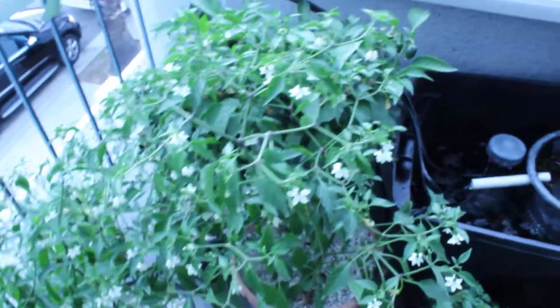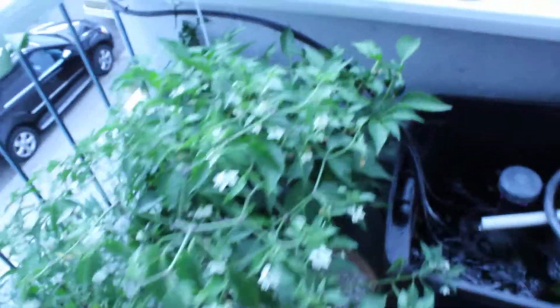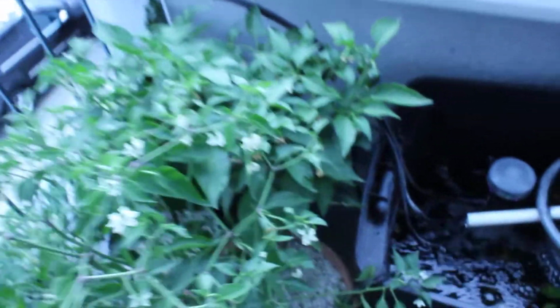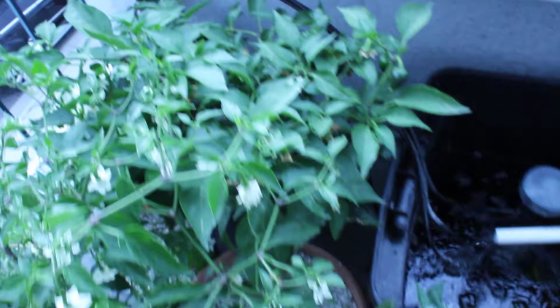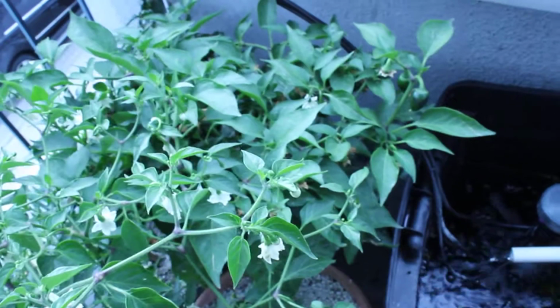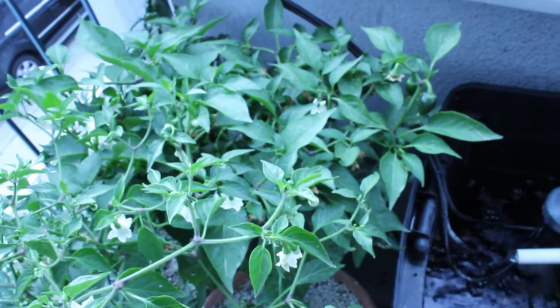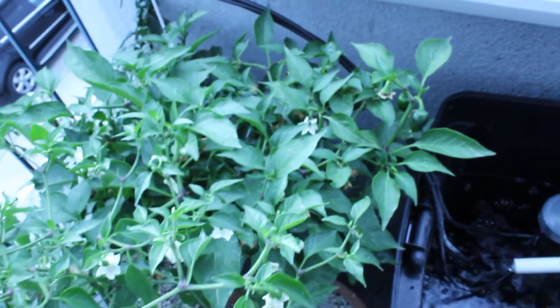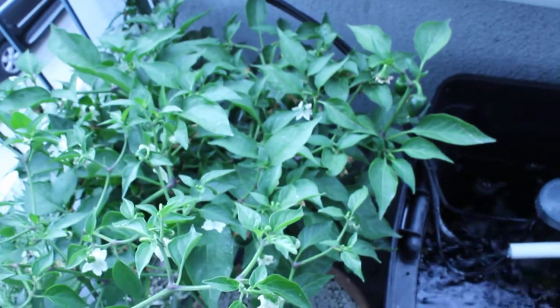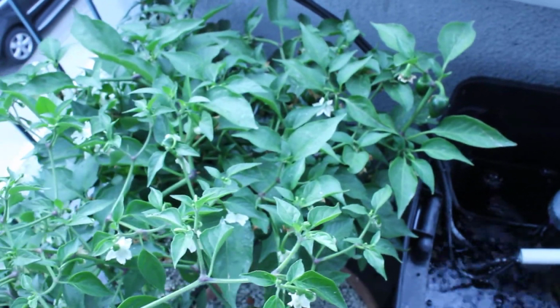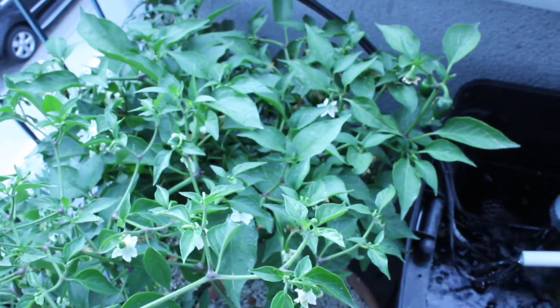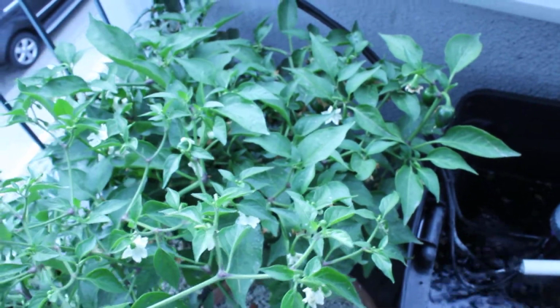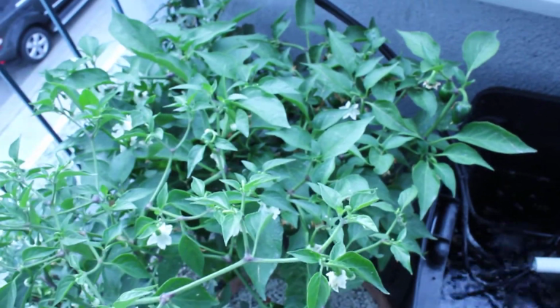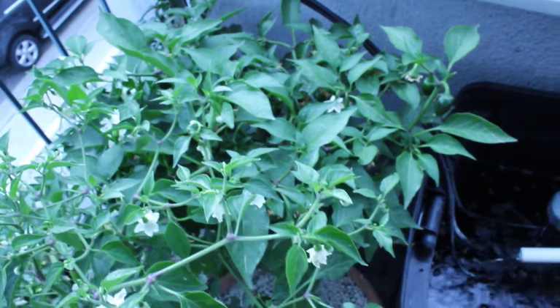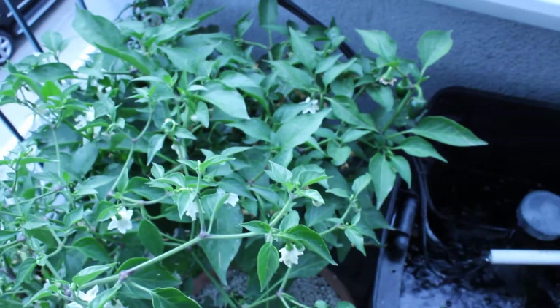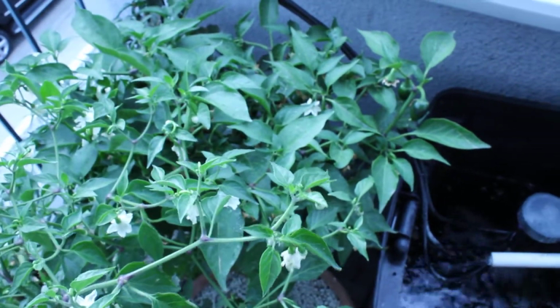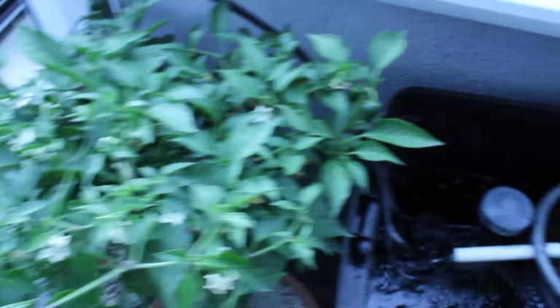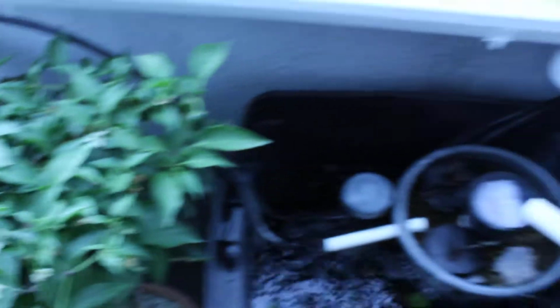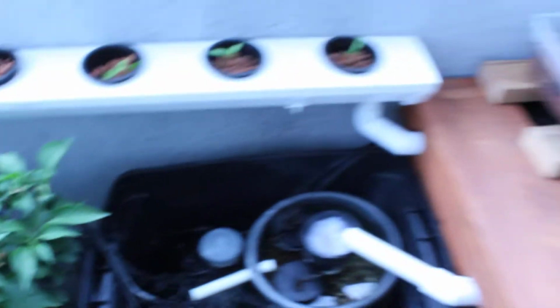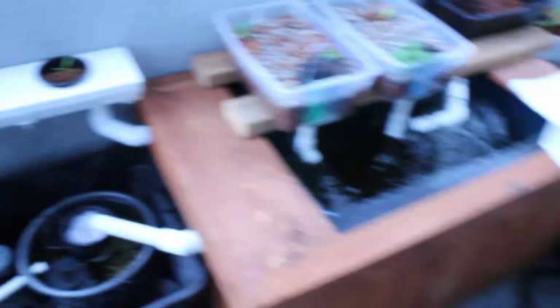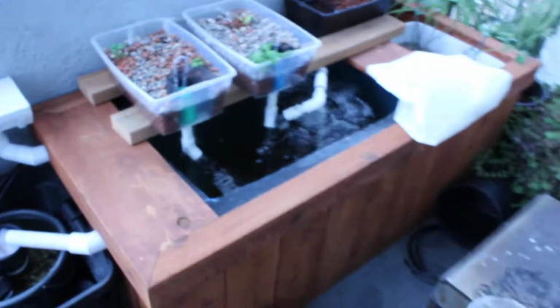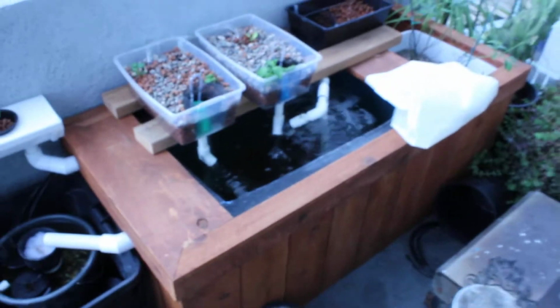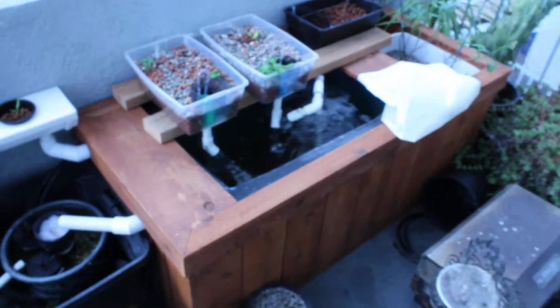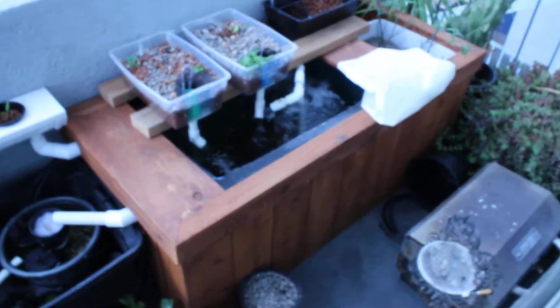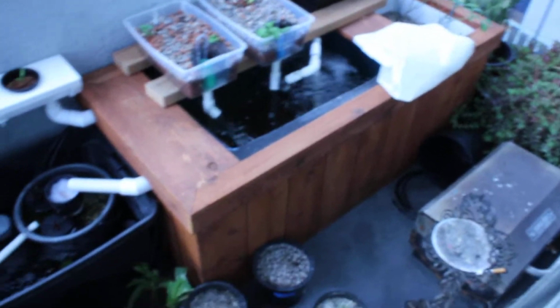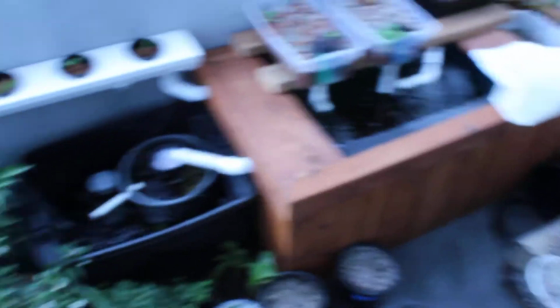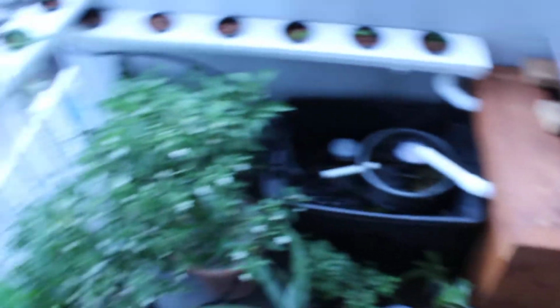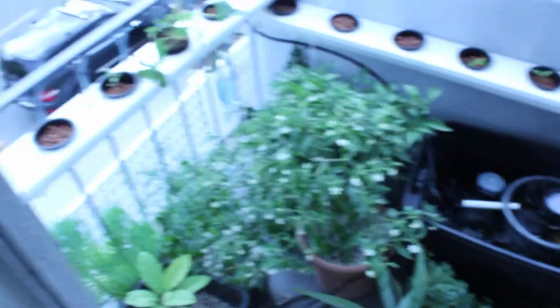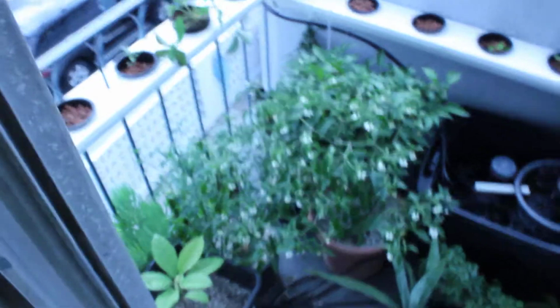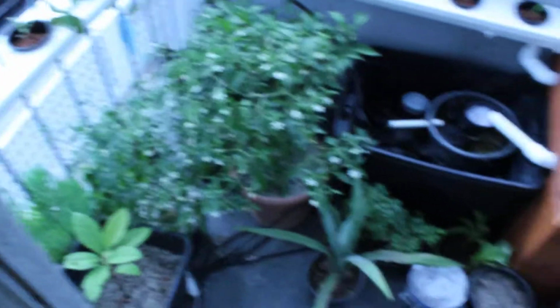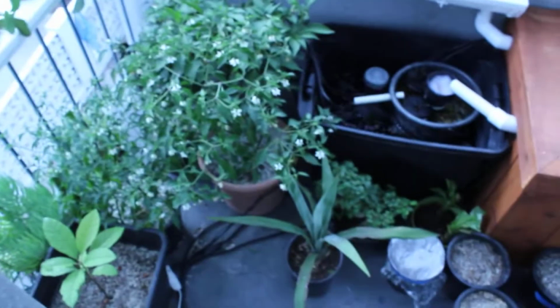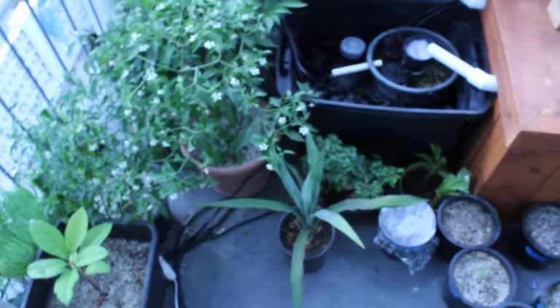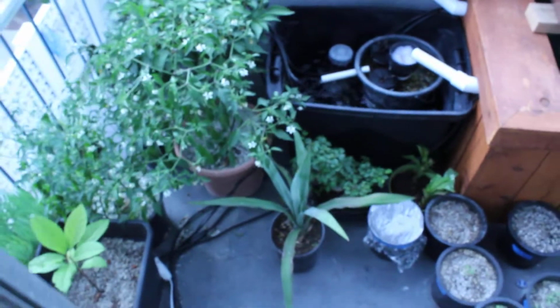Getting some fruits over on my pepper trees now. You can see the jalapenos are starting to pop in. But there it is — that's the update. I'll post again when things start to grow. Have a good one. Later.